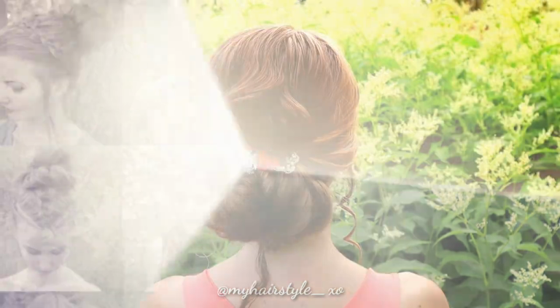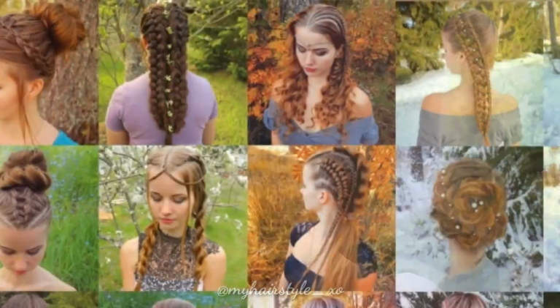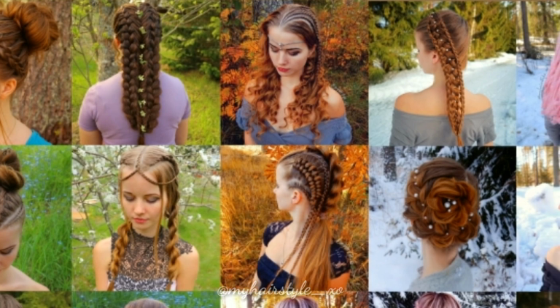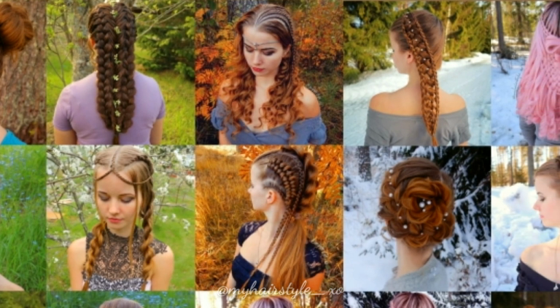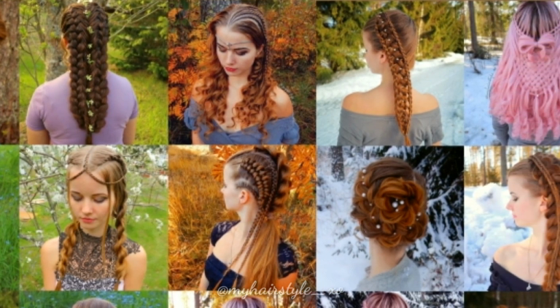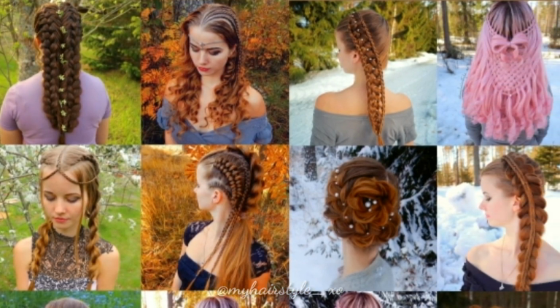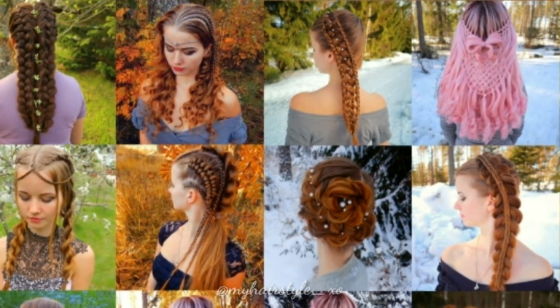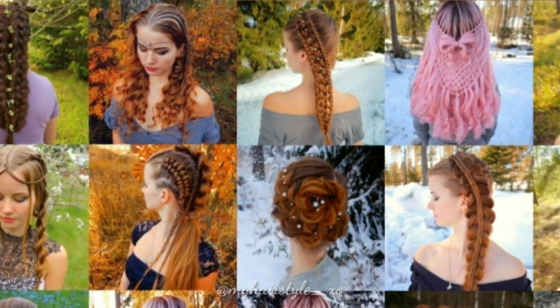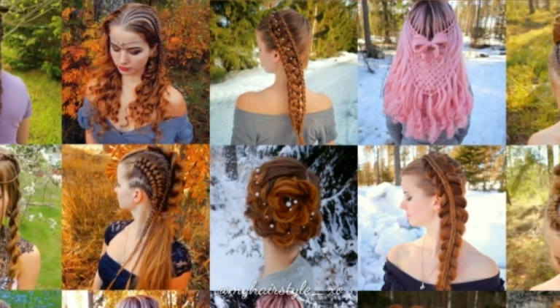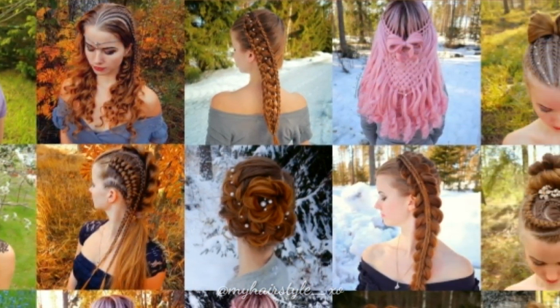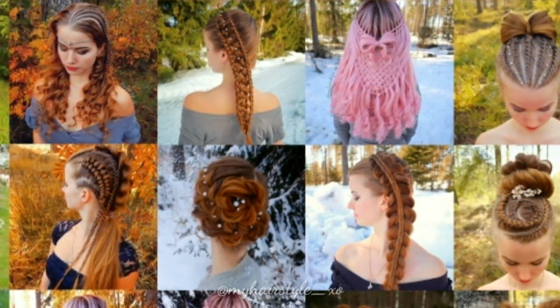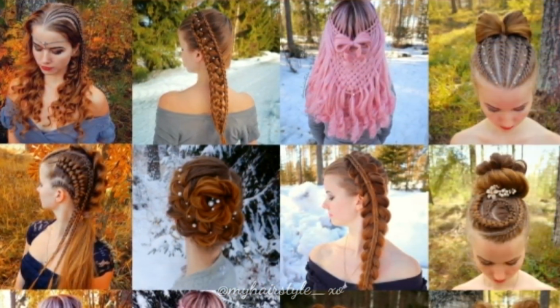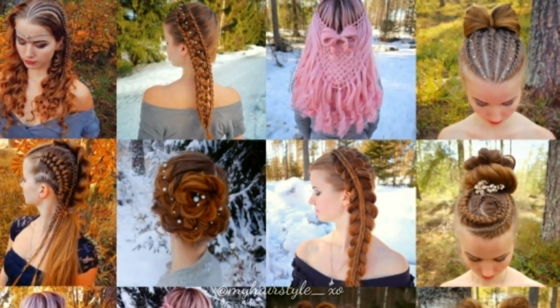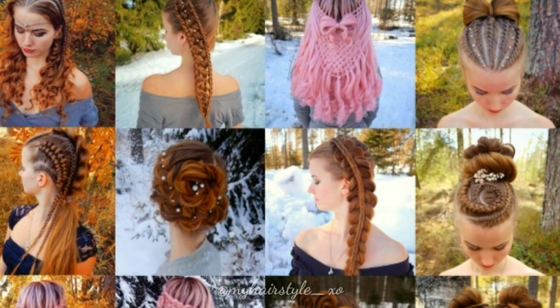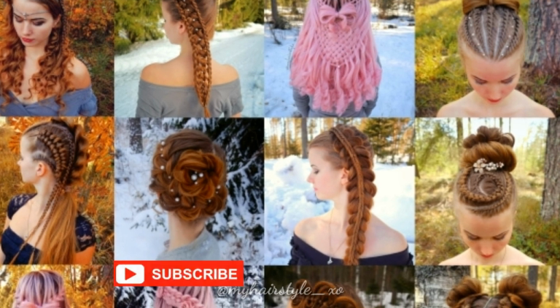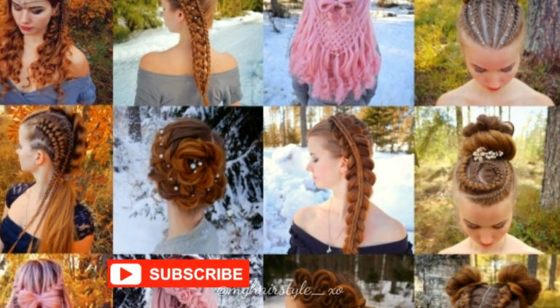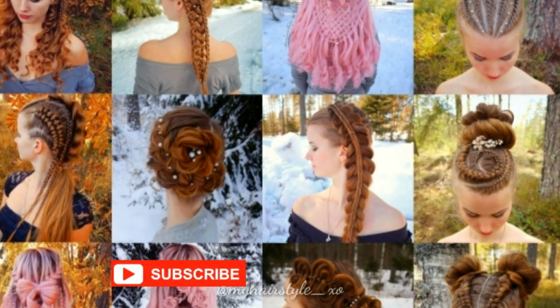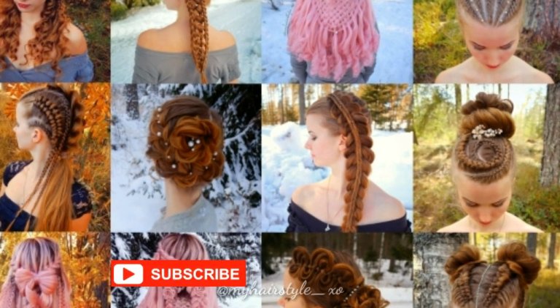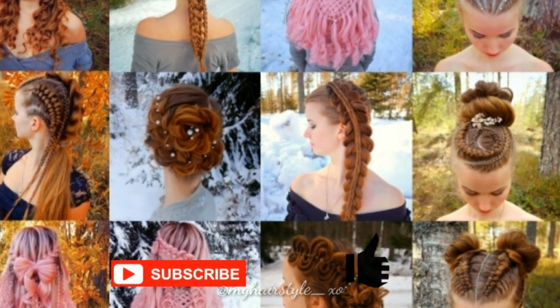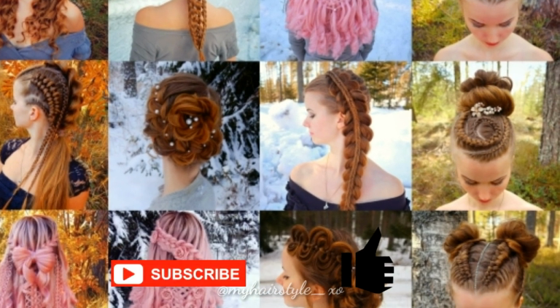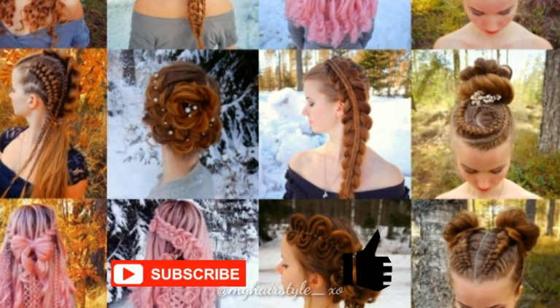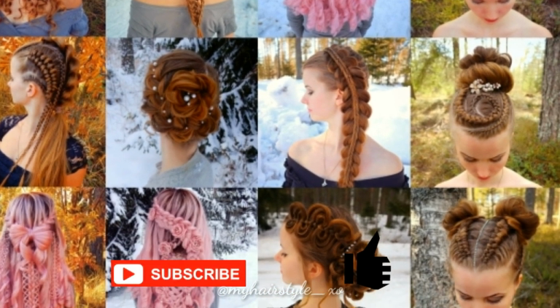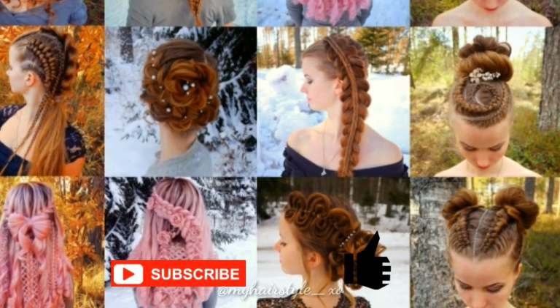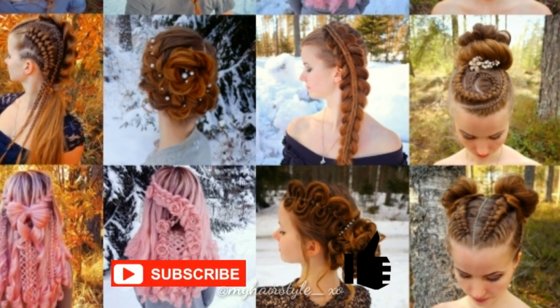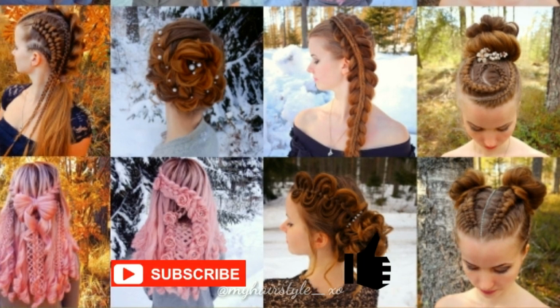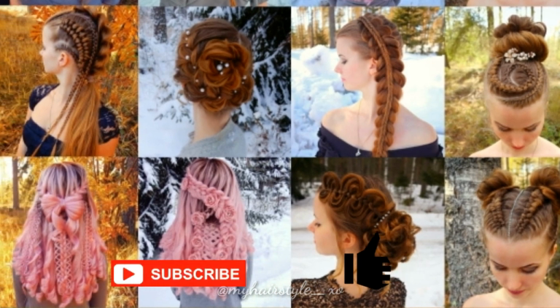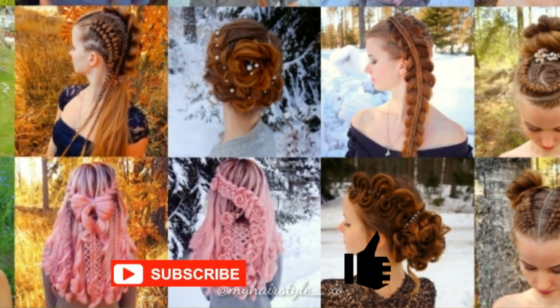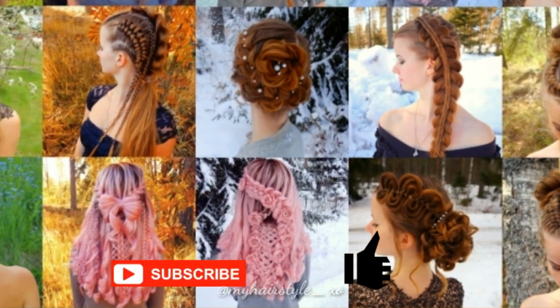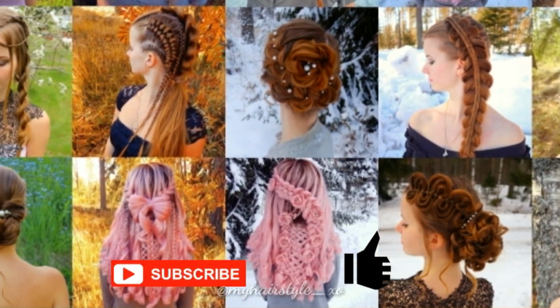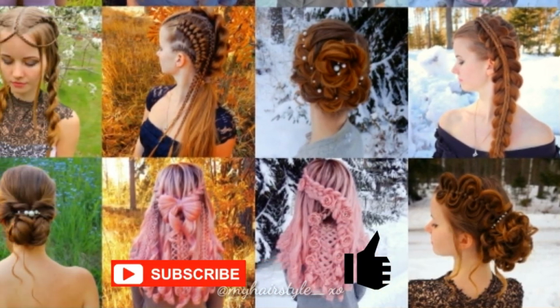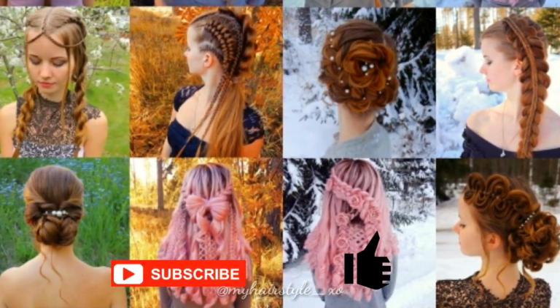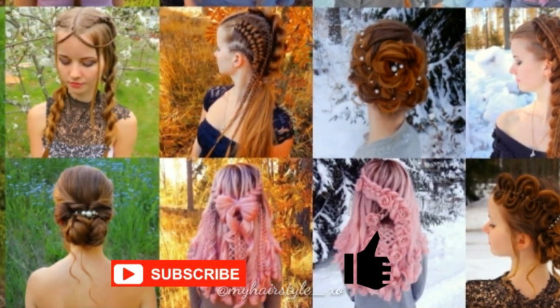This is my hairstyle channel. I will show you lots of different braids and hairstyles. If you like my channel, please show some love by subscribing and clicking the thumbs up for this video. Thank you and welcome to my channel.